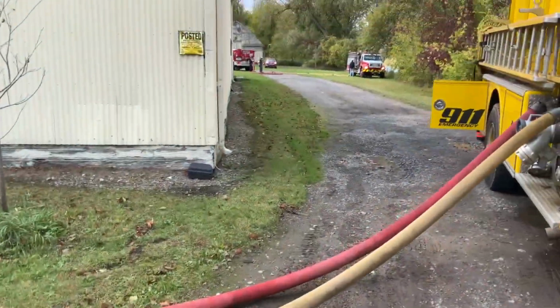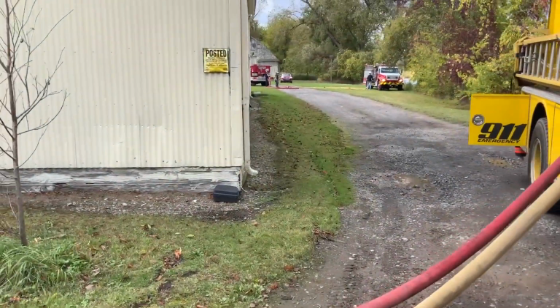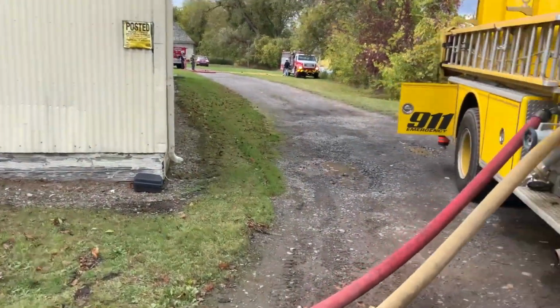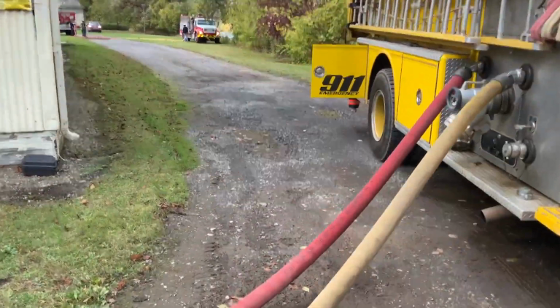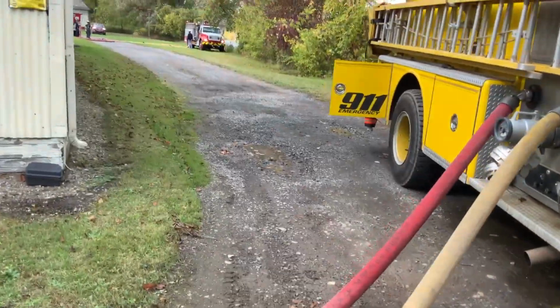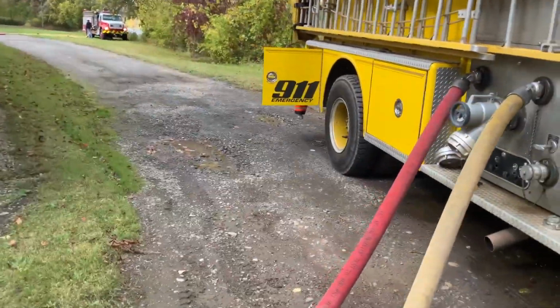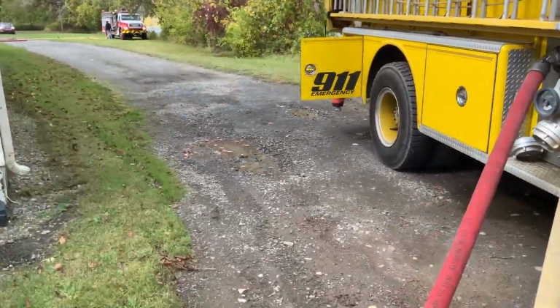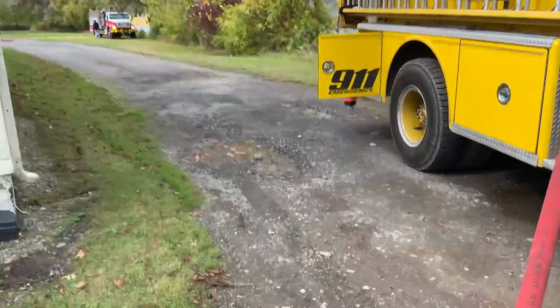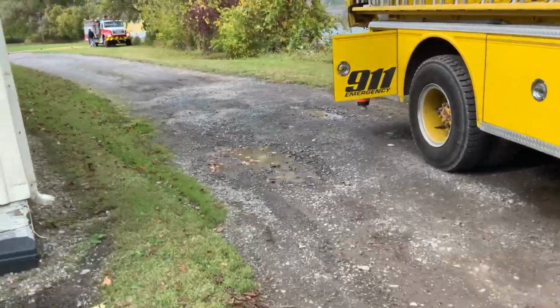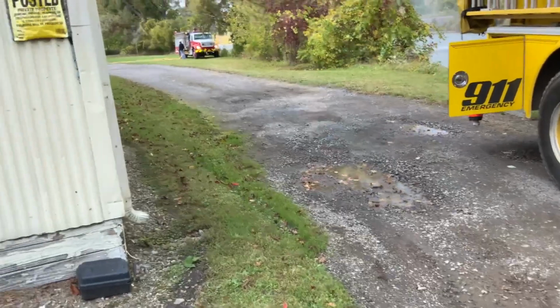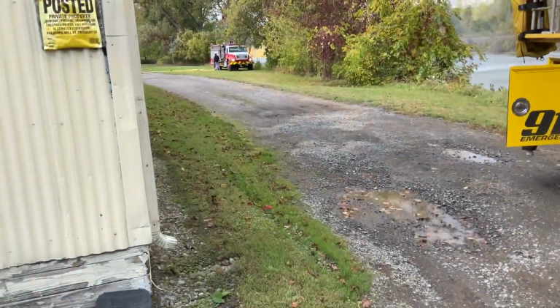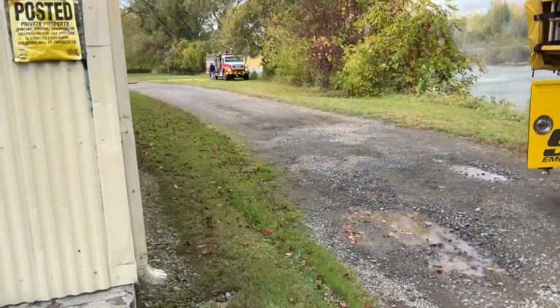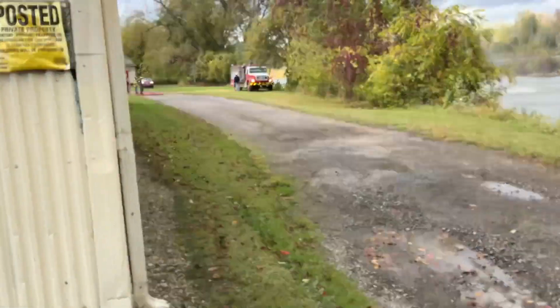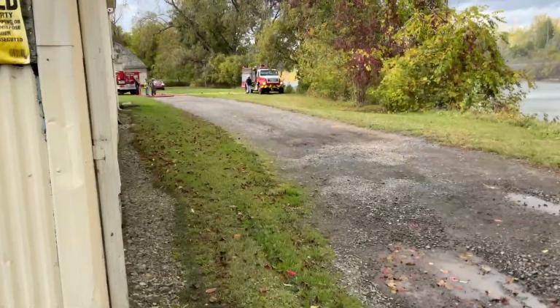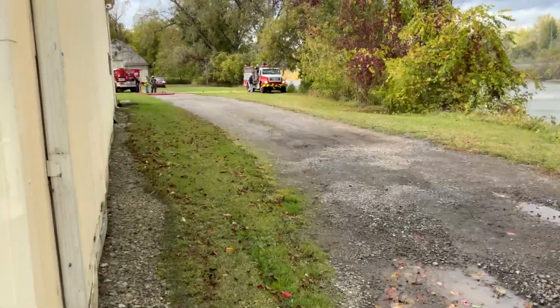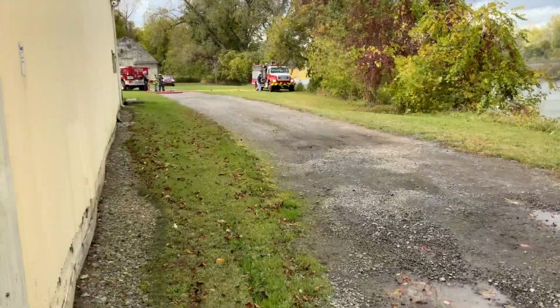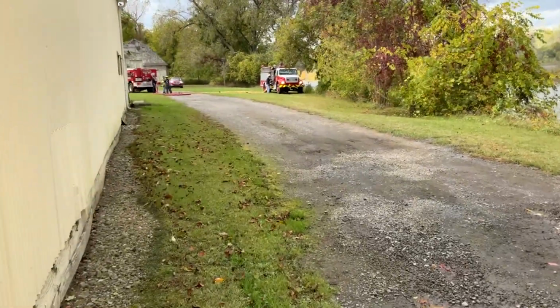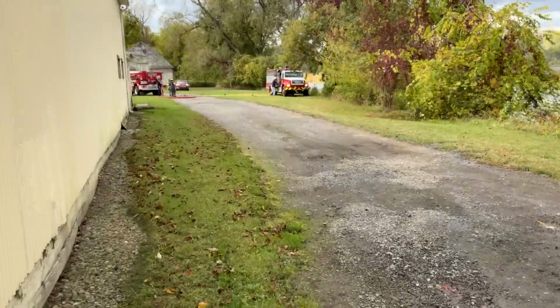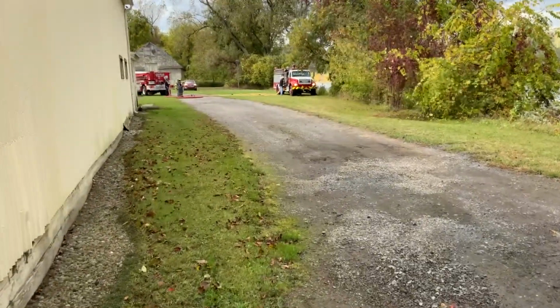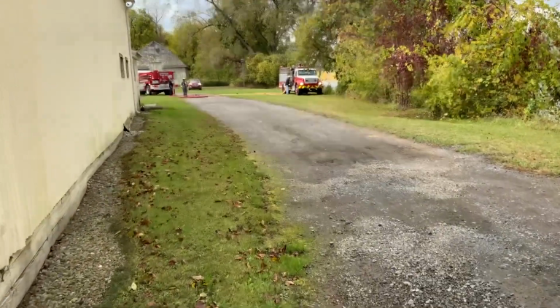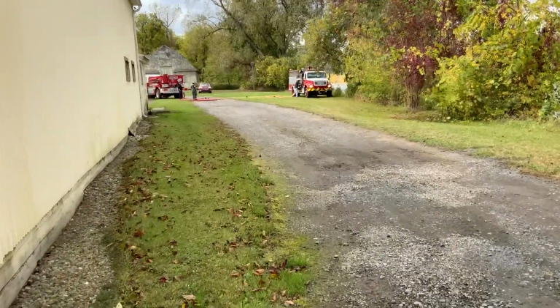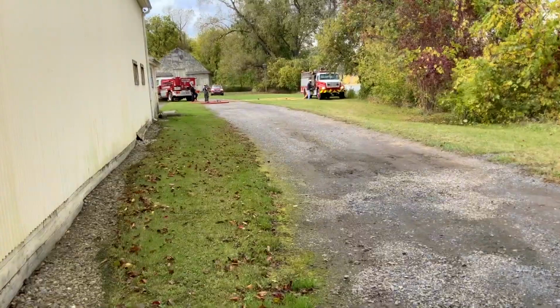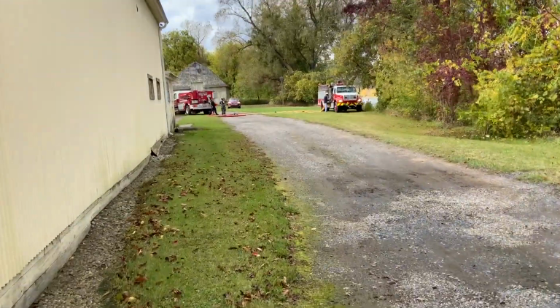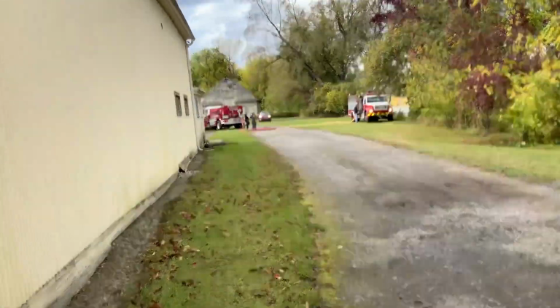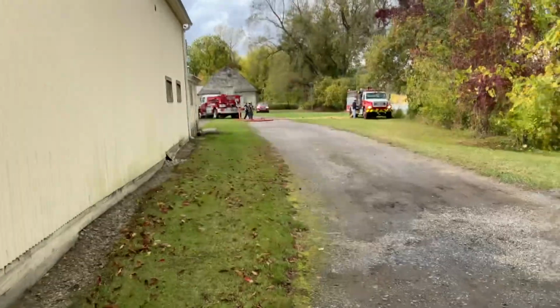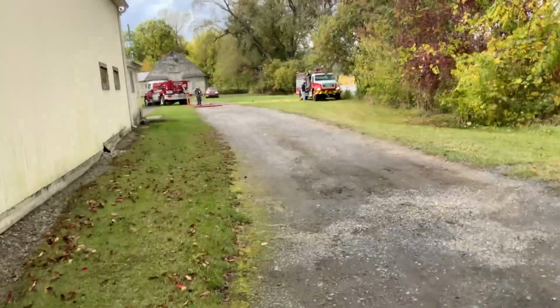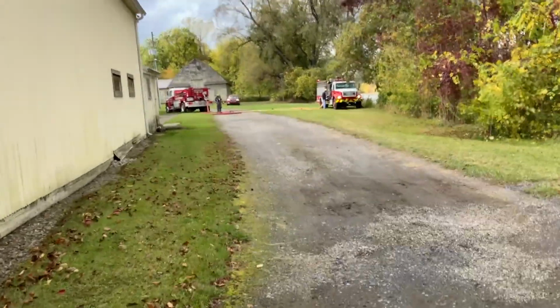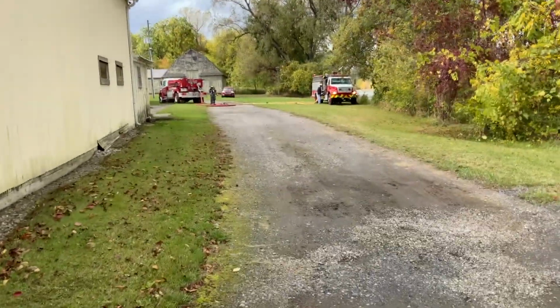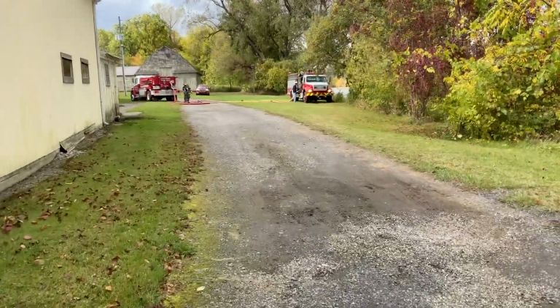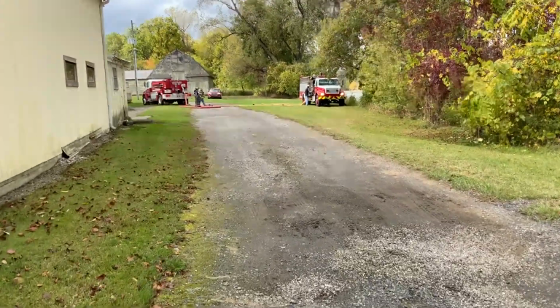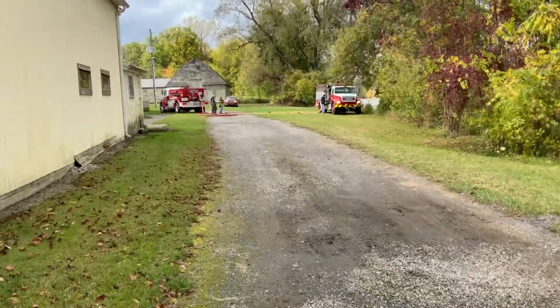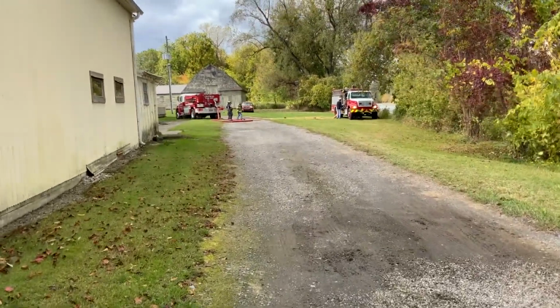In the background there is the other pumper from Clyde. They're set up to do either twin 3-inch lines or to go through an LDH.